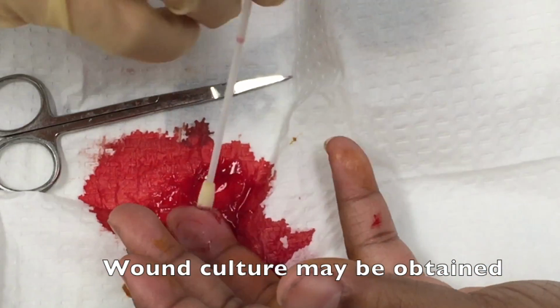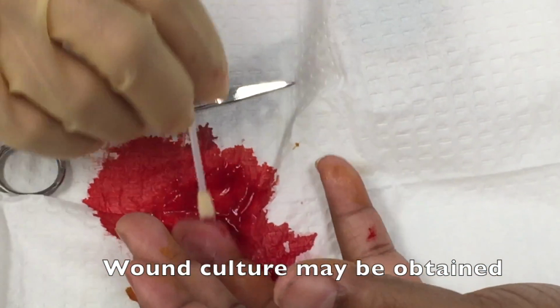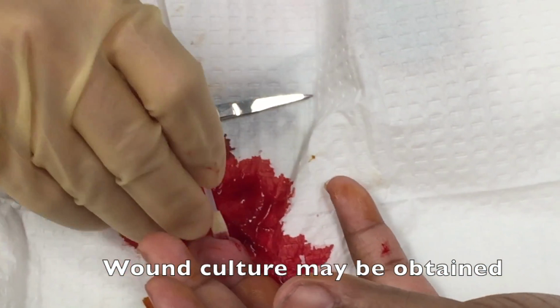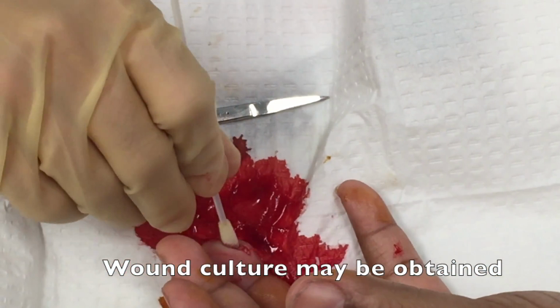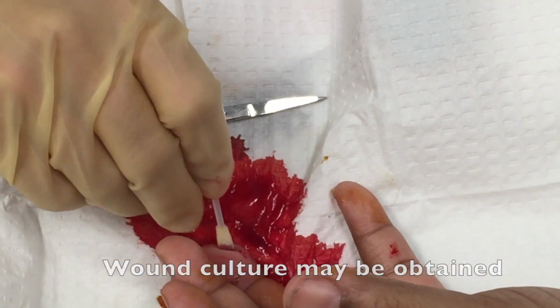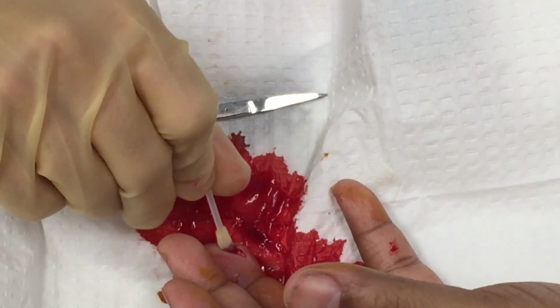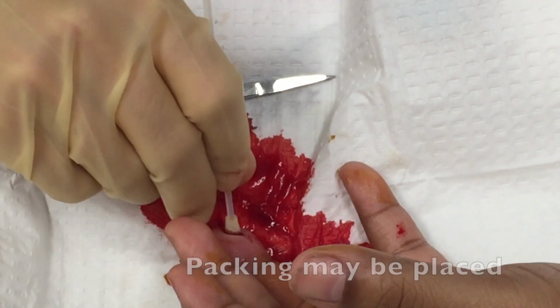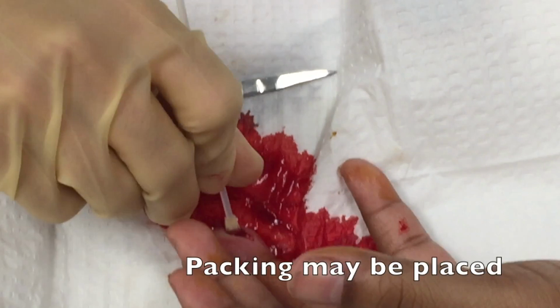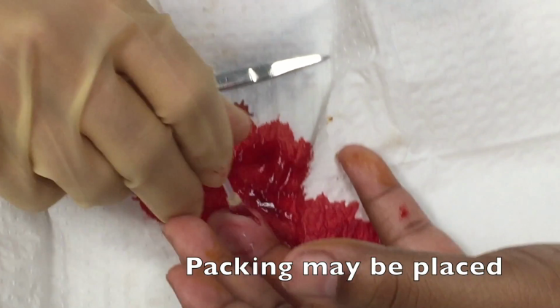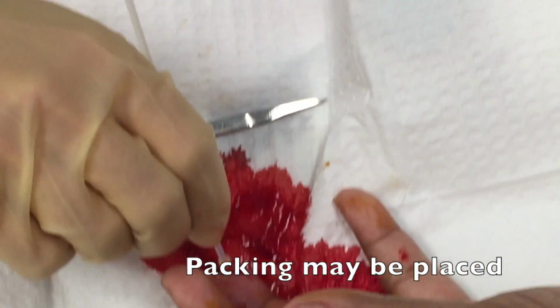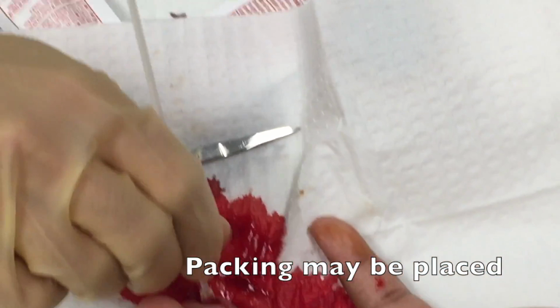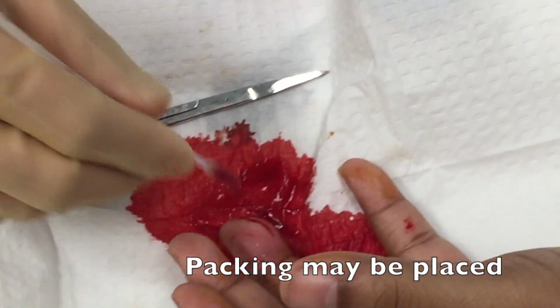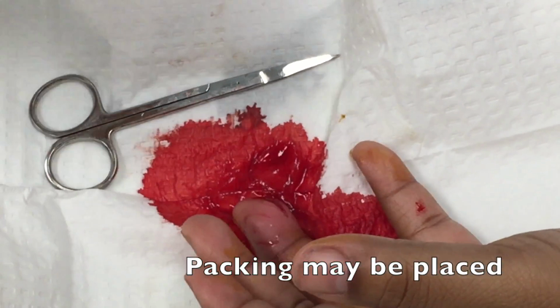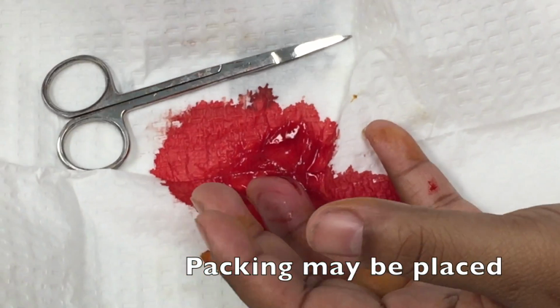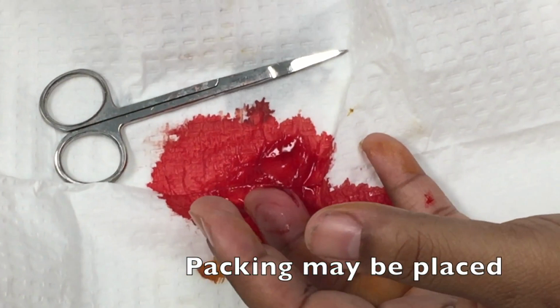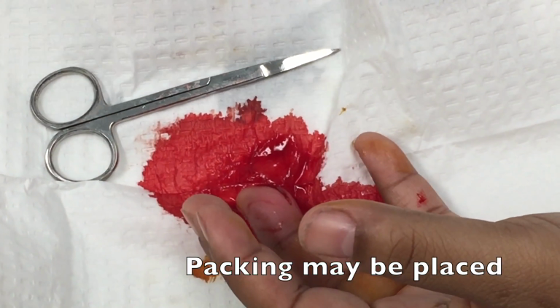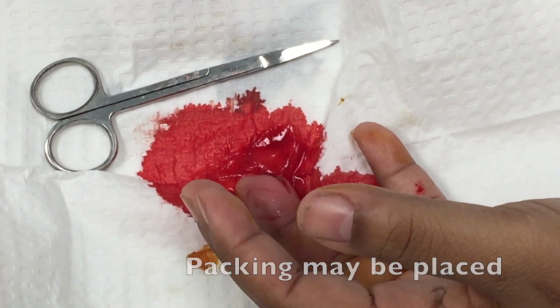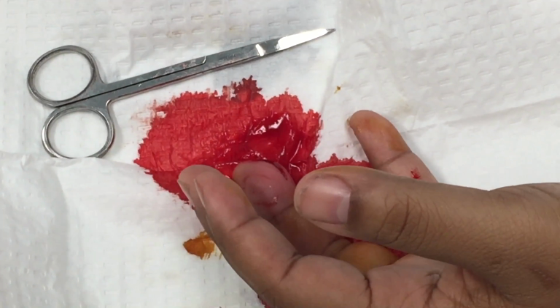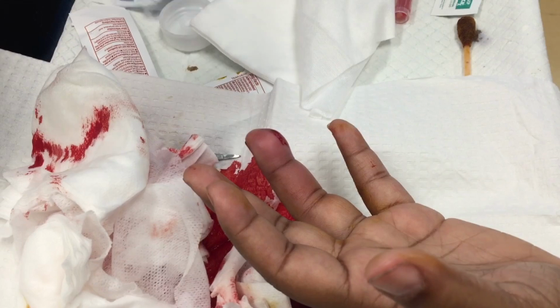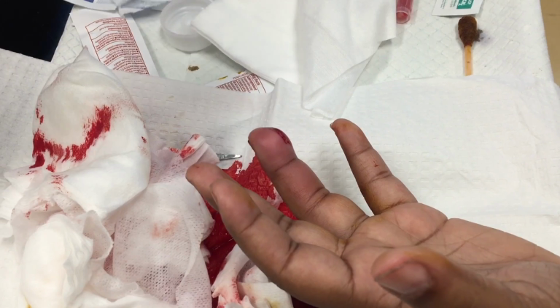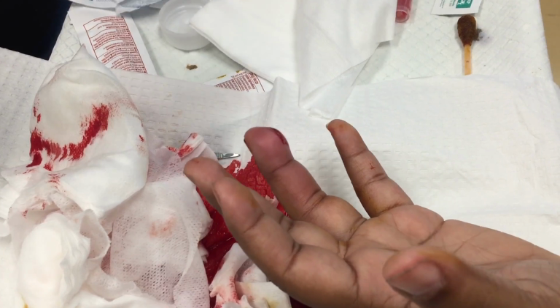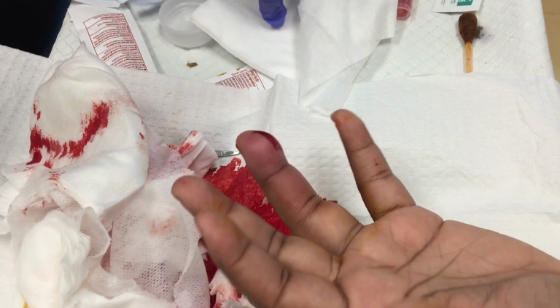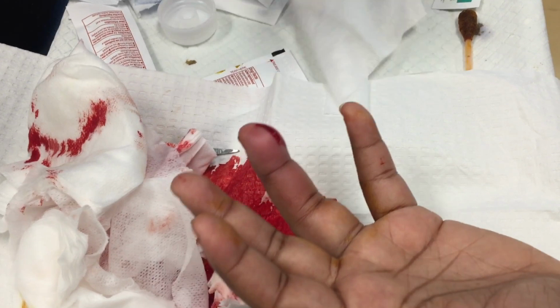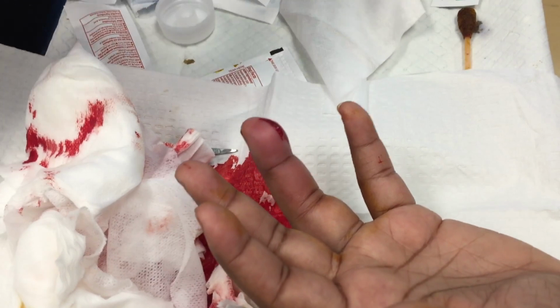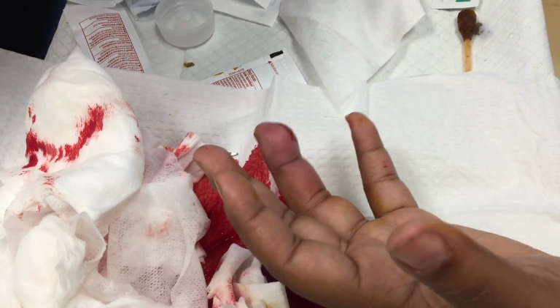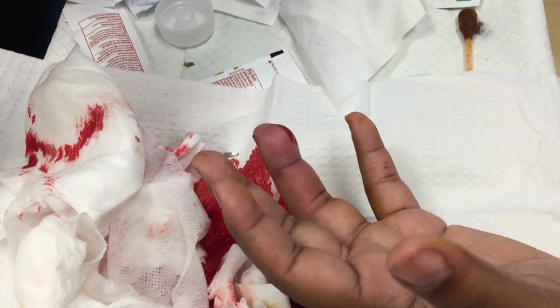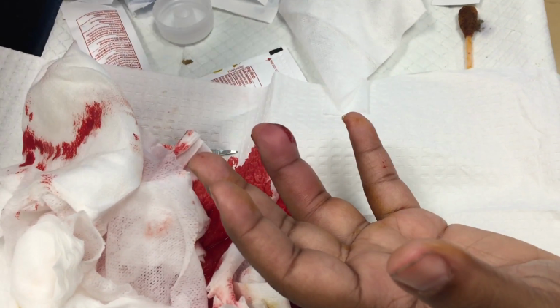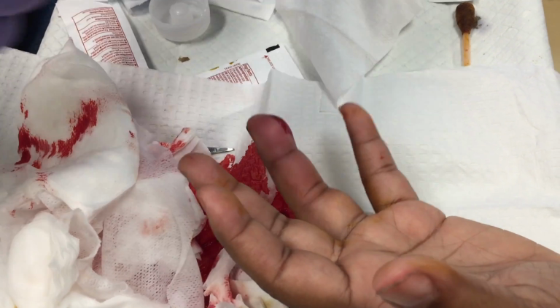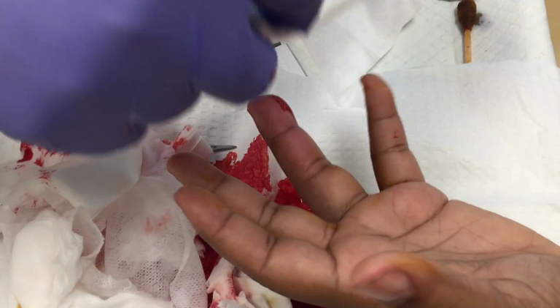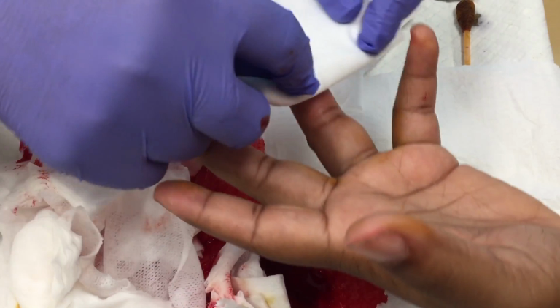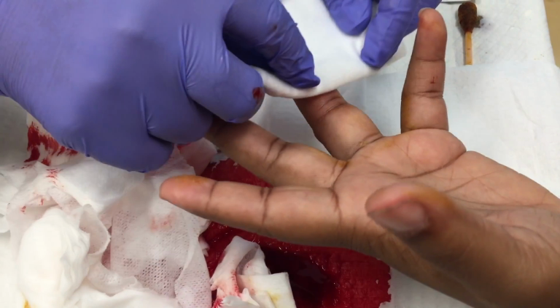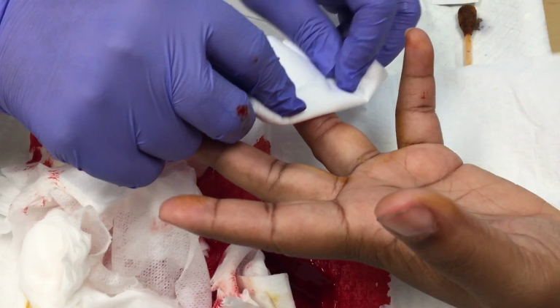This is an appropriate moment to obtain a wound culture if you feel it's necessary. You can also place a wick of iodoform or plain gauze packing in order to stent open the wound.